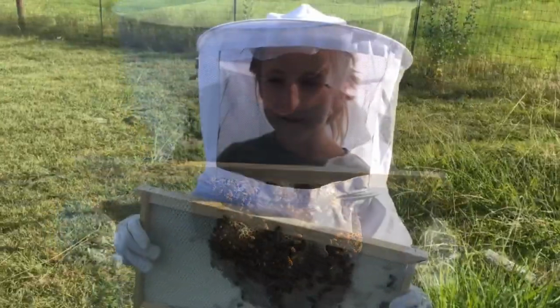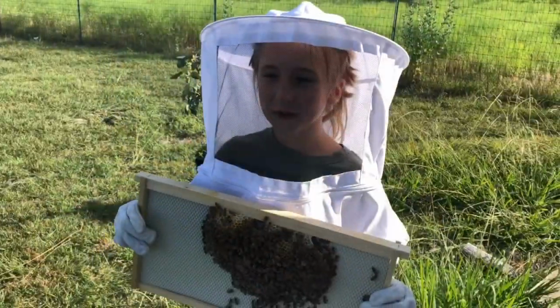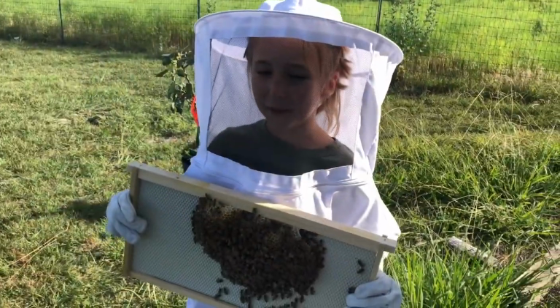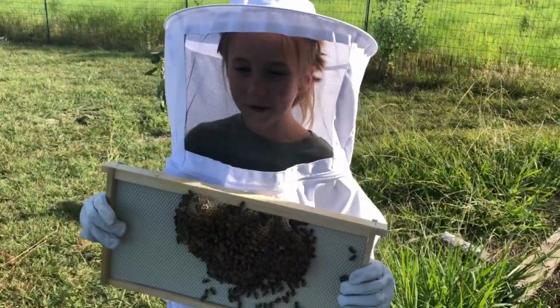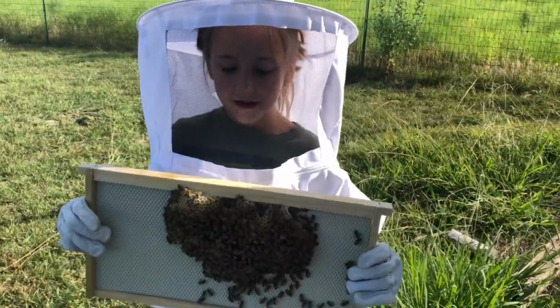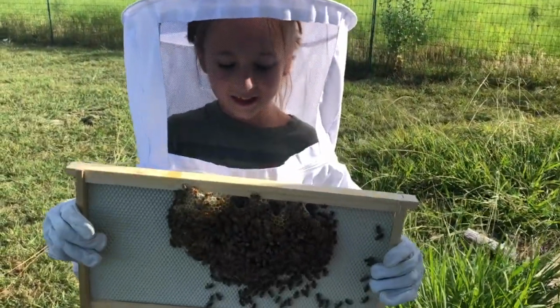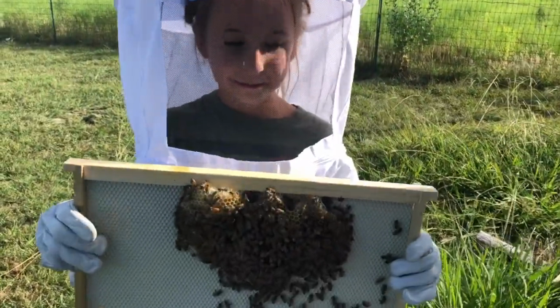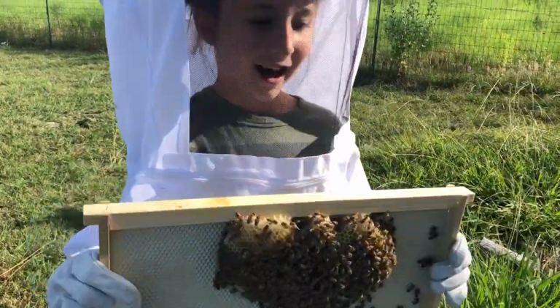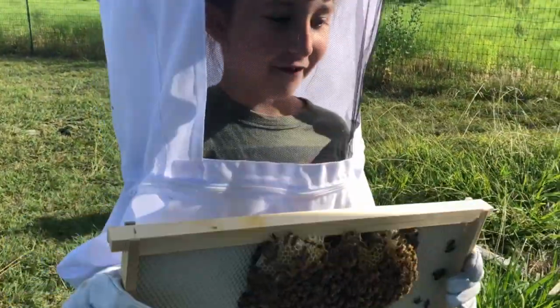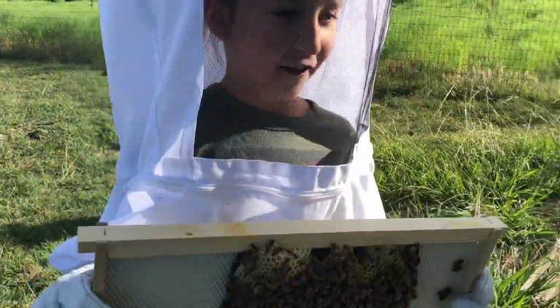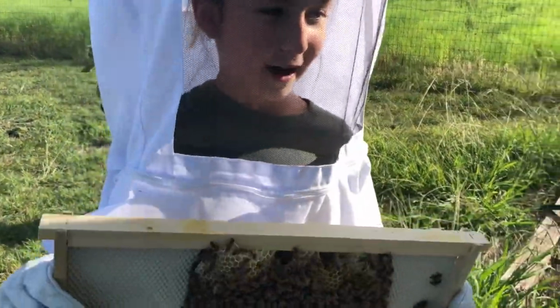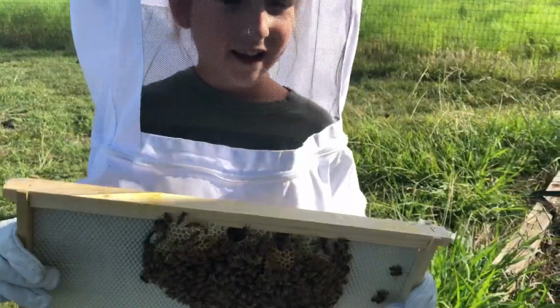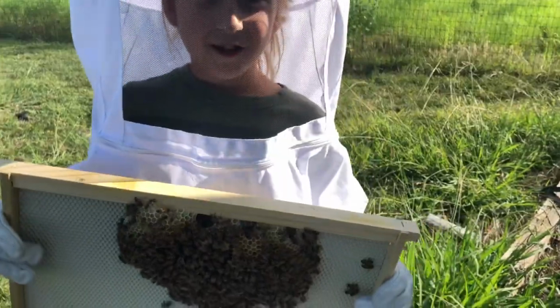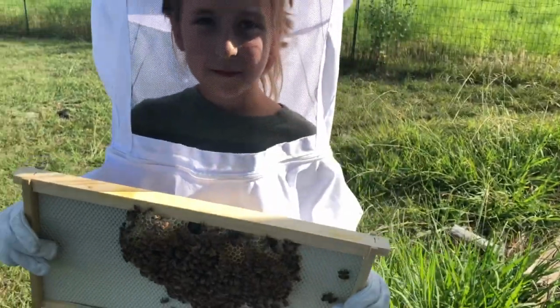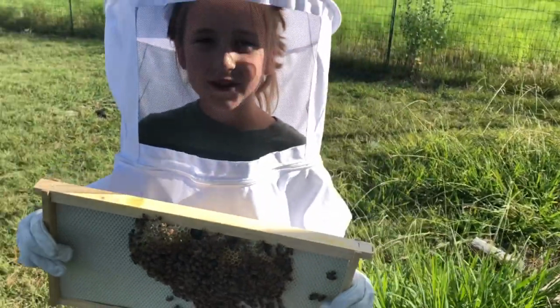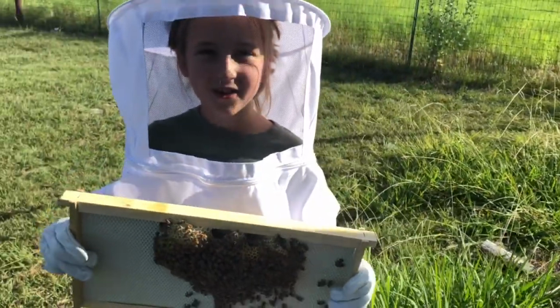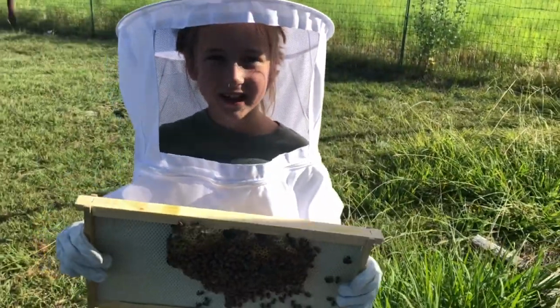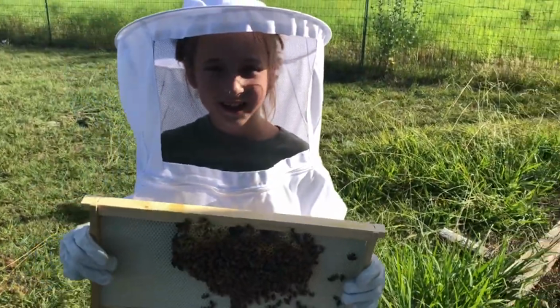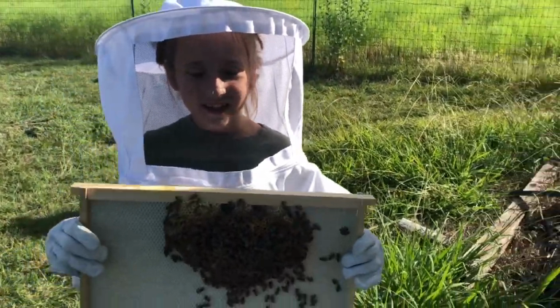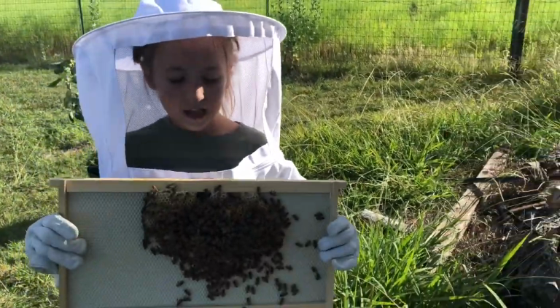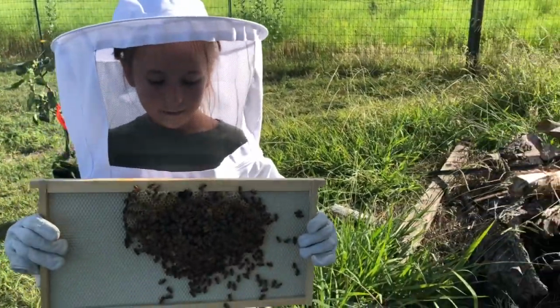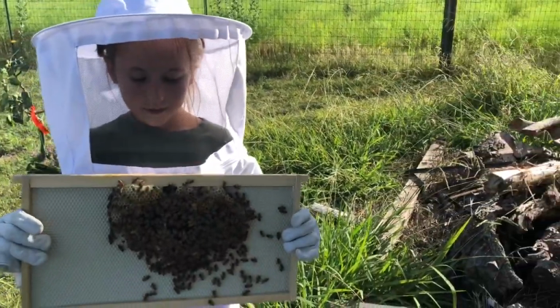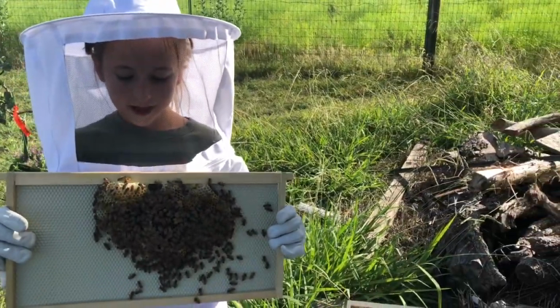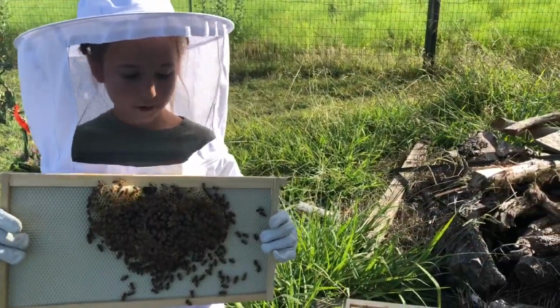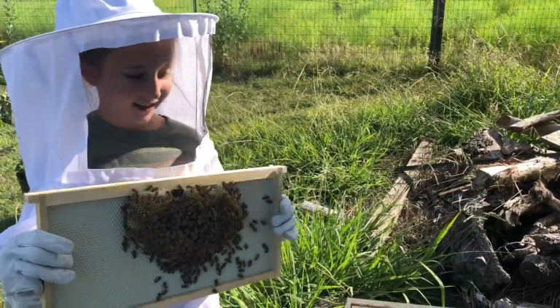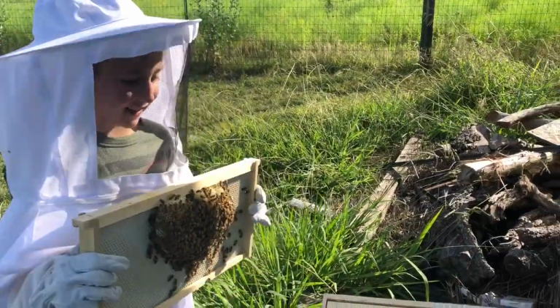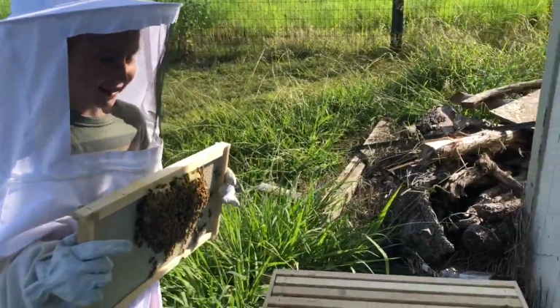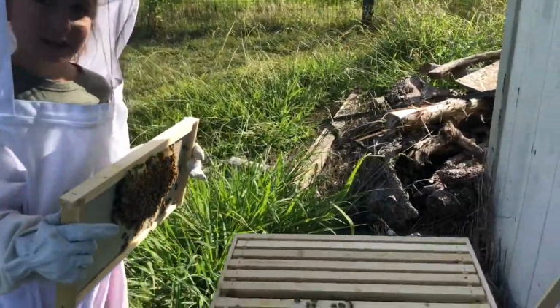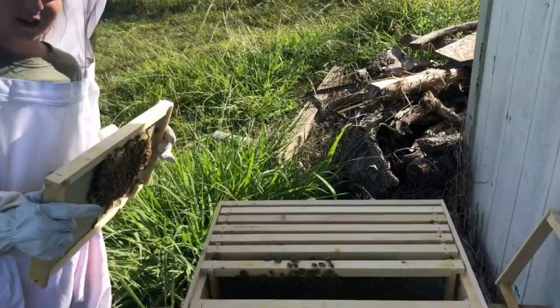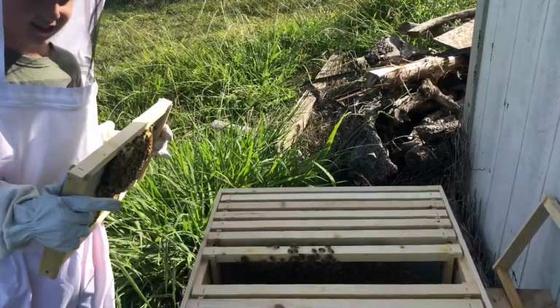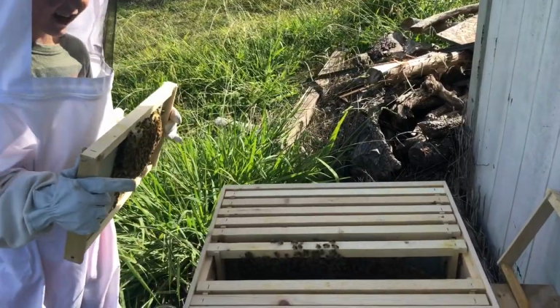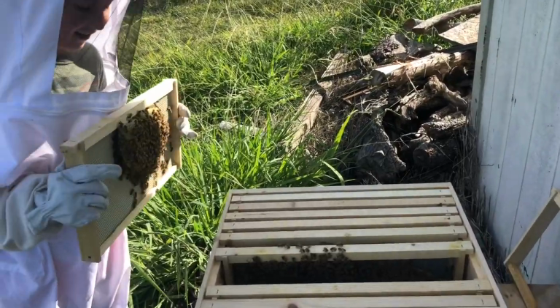My mother and my brother got this beehive out of my grandmother's house and they put it inside this bee box, right here.